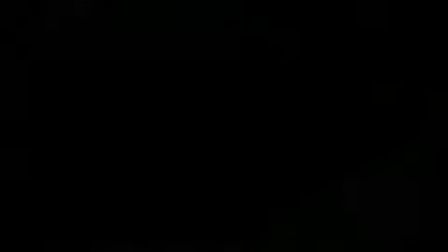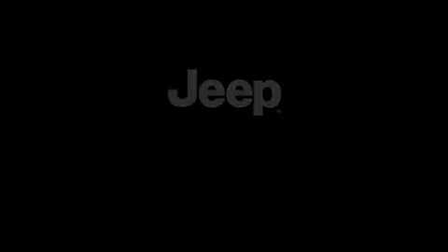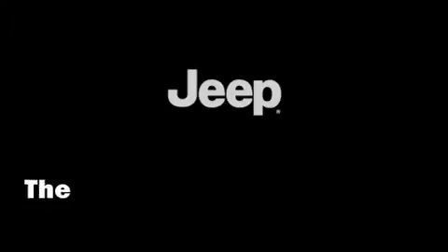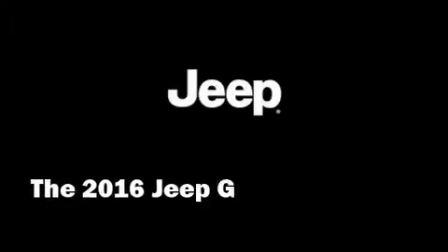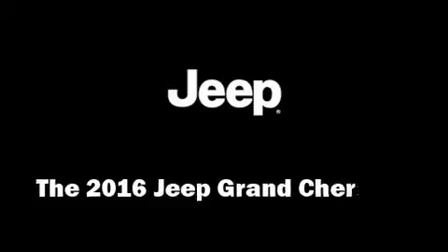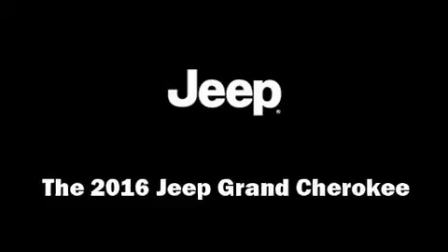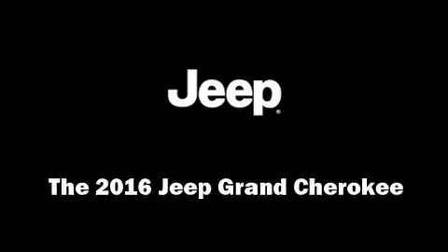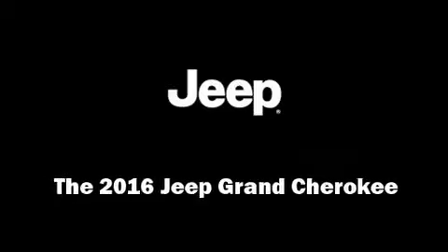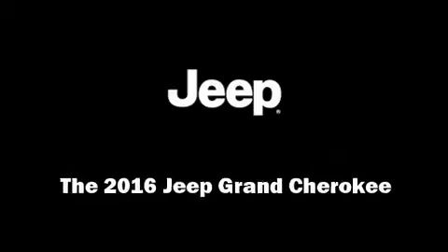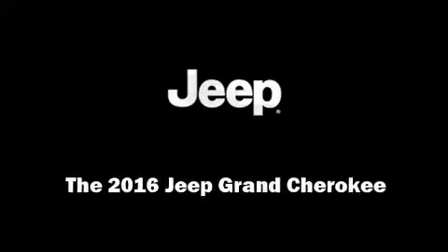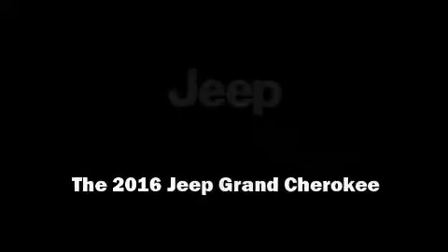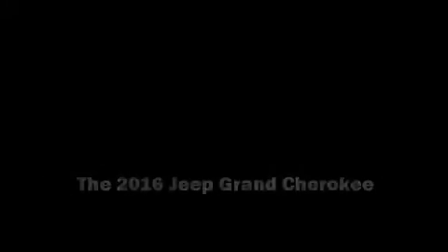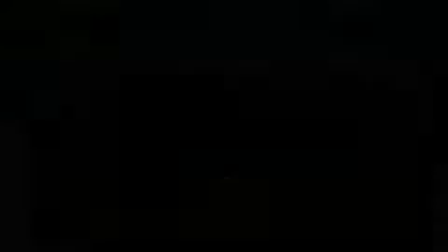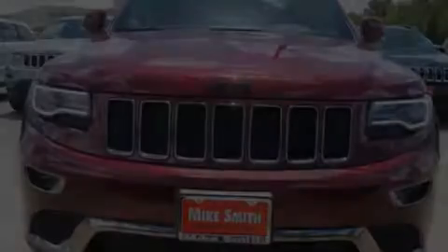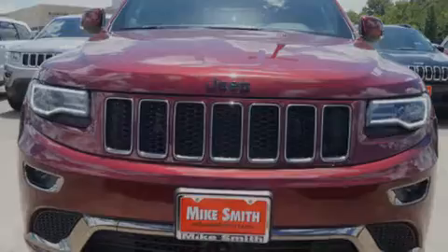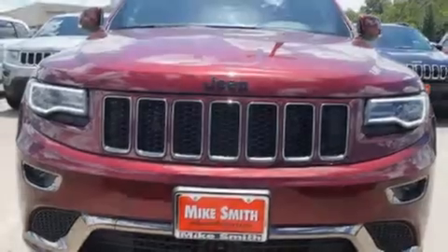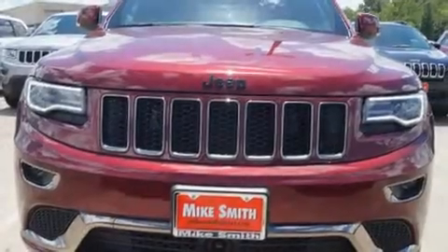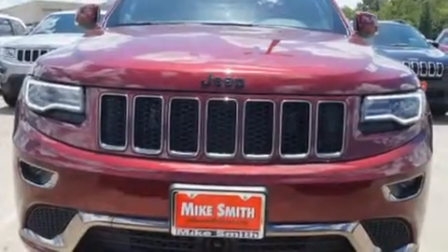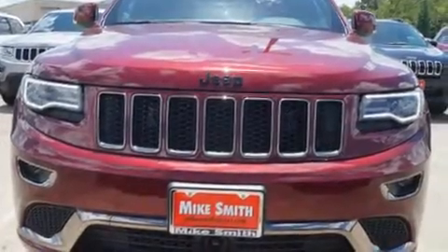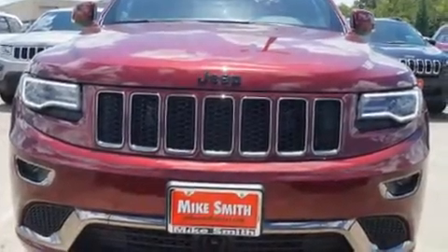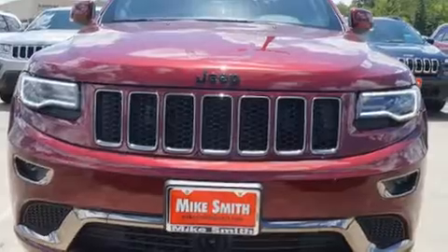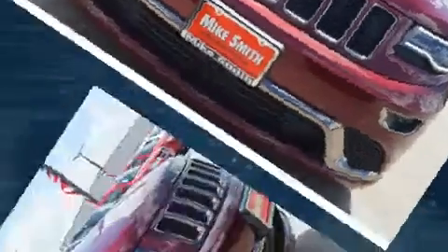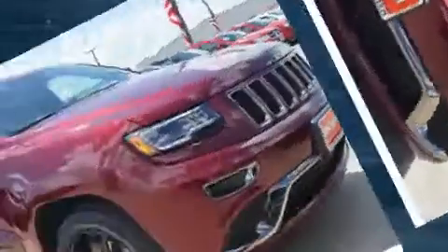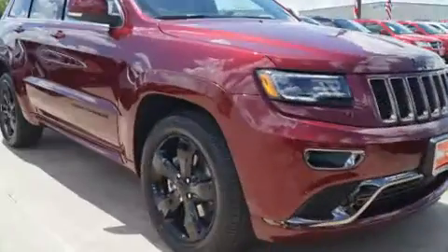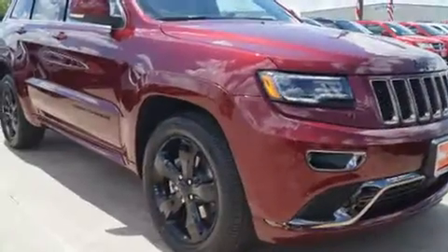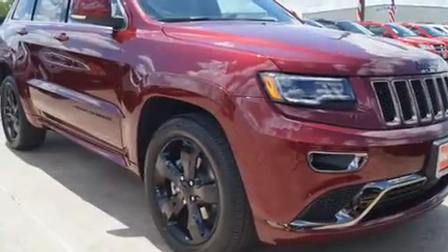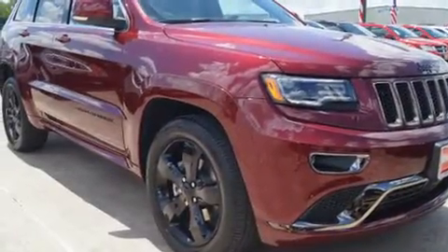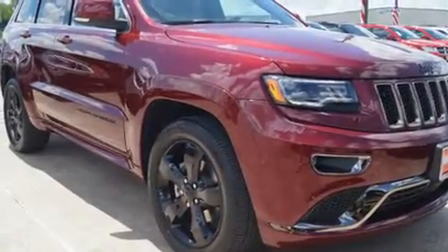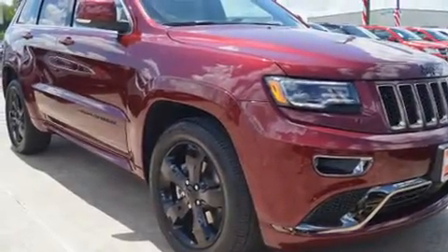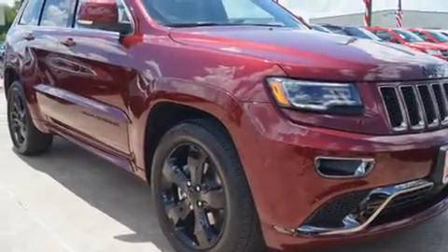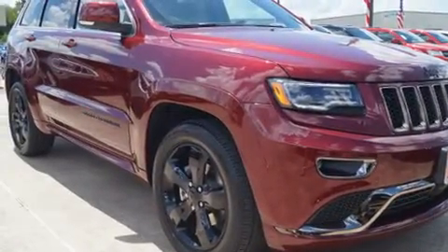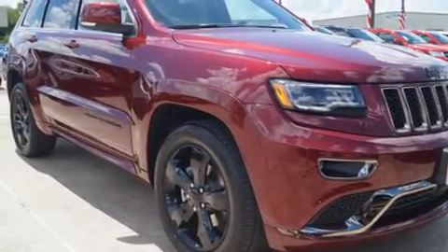The 2016 Jeep Grand Cherokee. It features an automatic transmission, rear-wheel drive, and a refined six-cylinder engine.